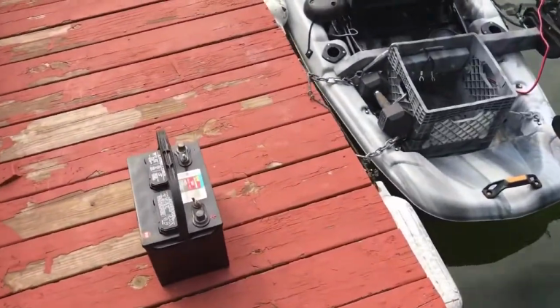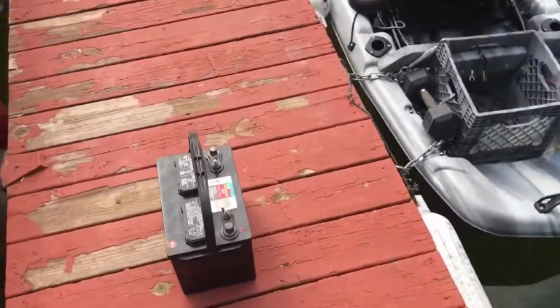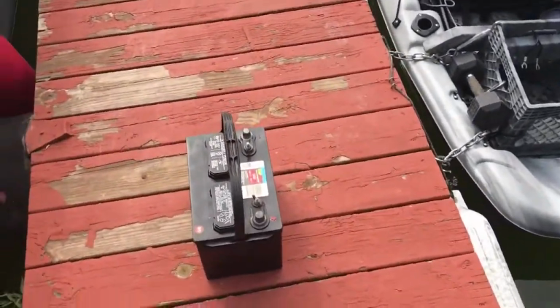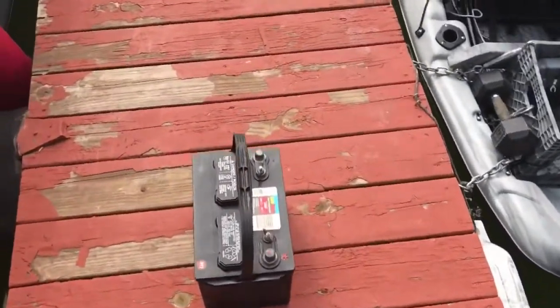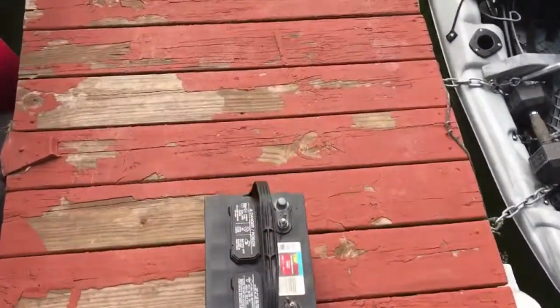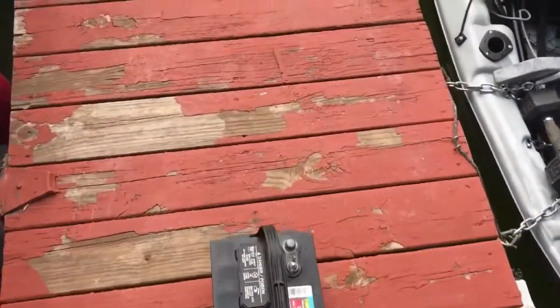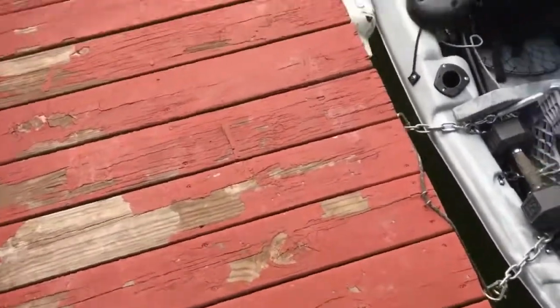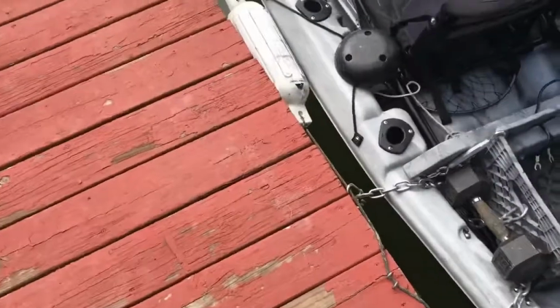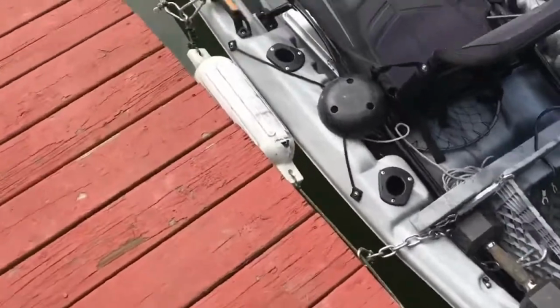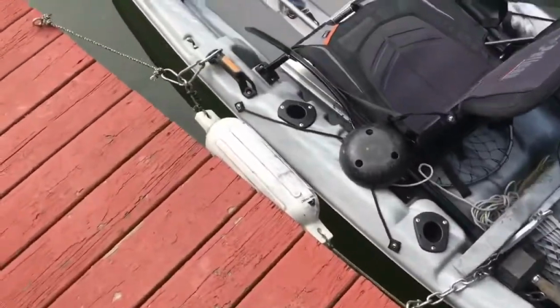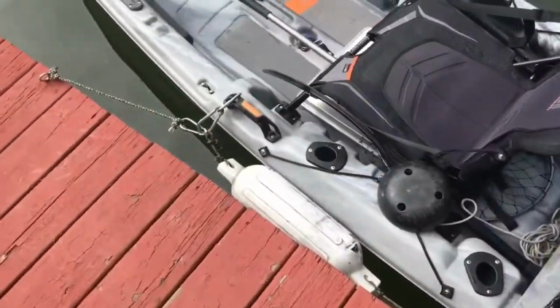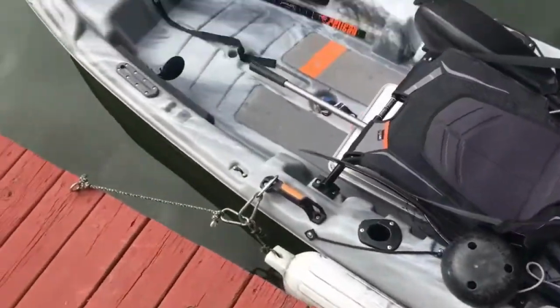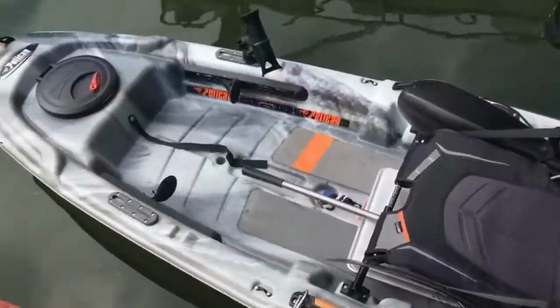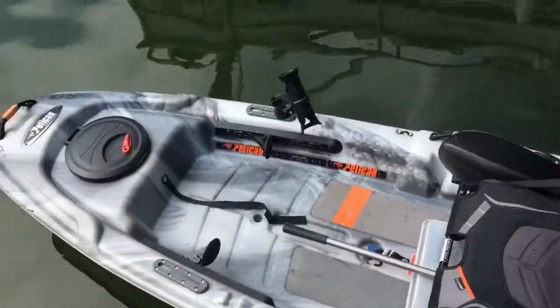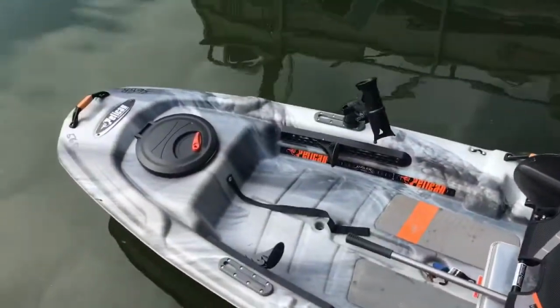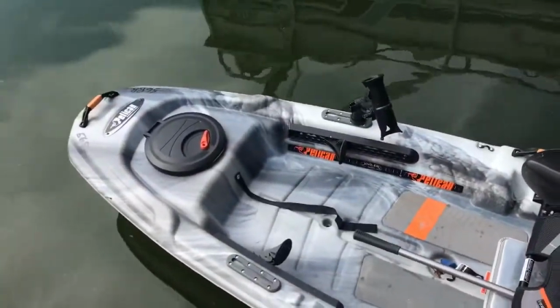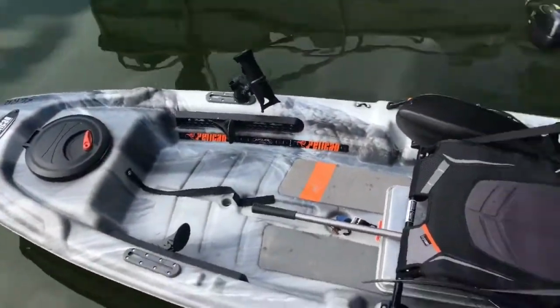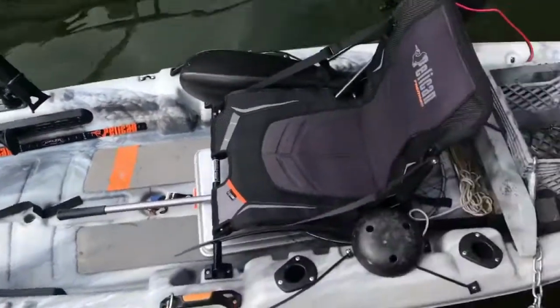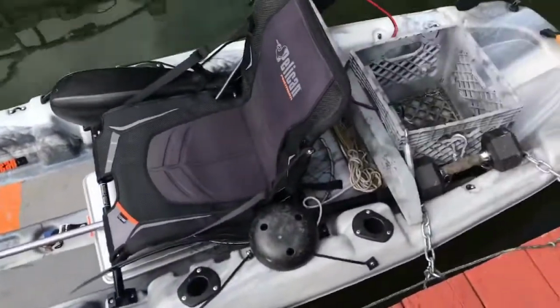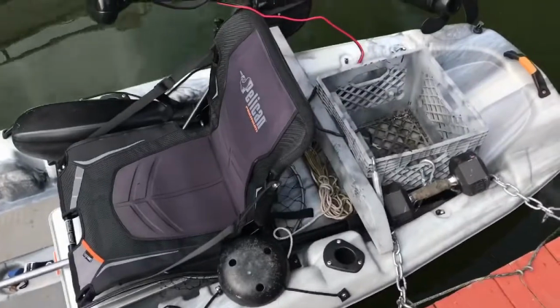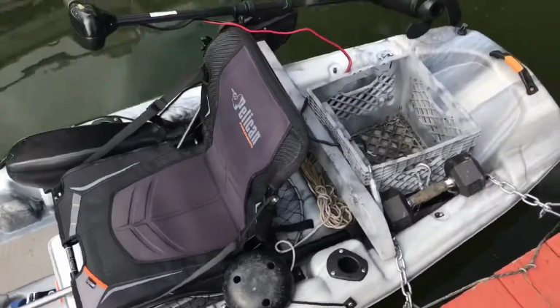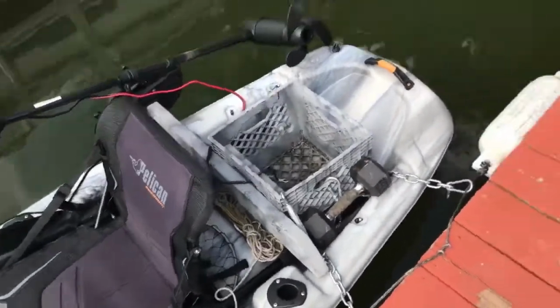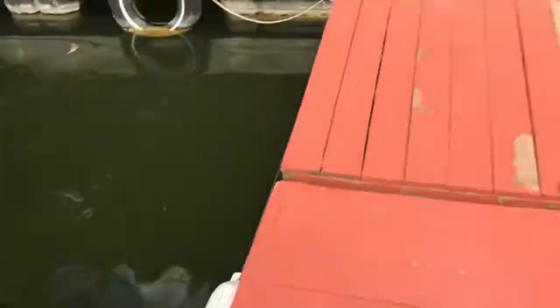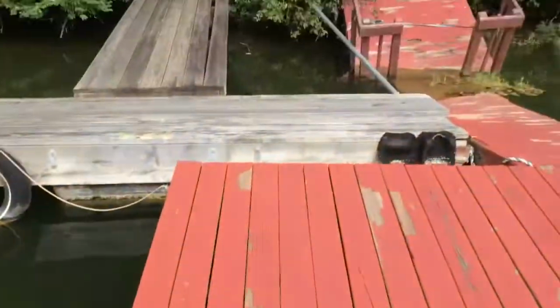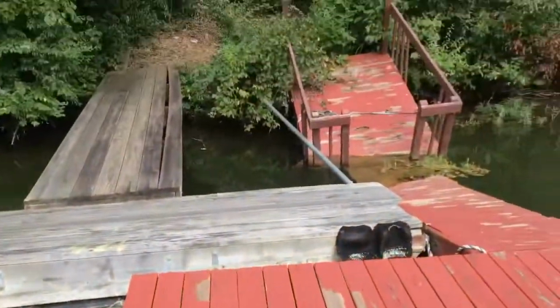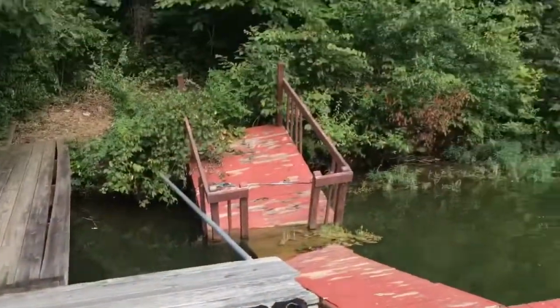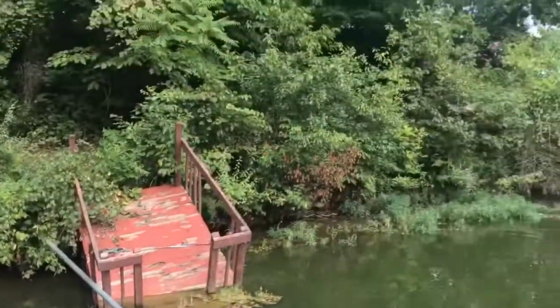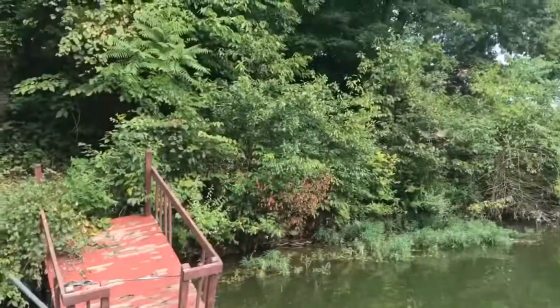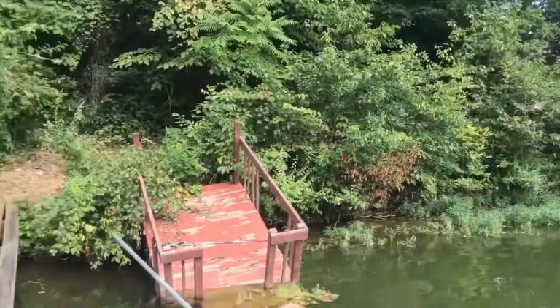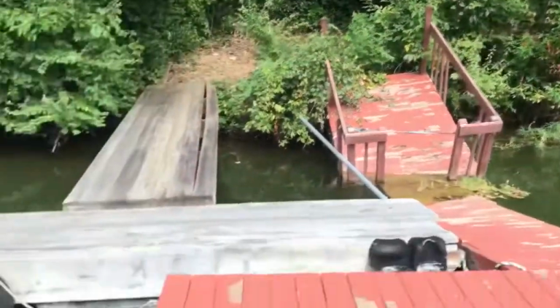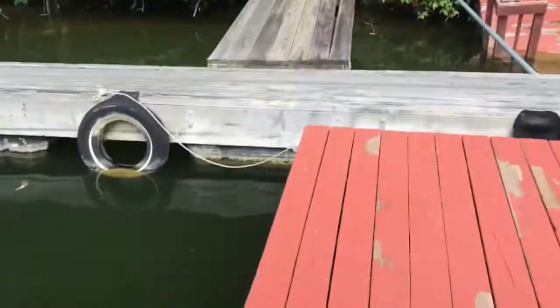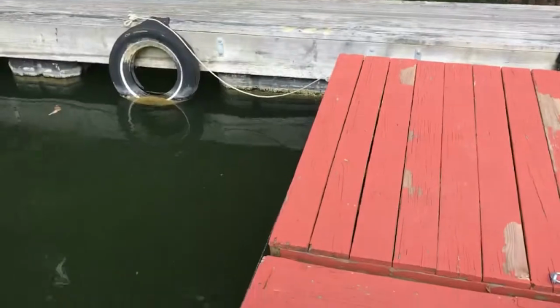The only bummer is this heavy battery, but pretty much good to go. Just leave it down here and get my battery down this trail and up these stairs — and I'm good to go for fishing.